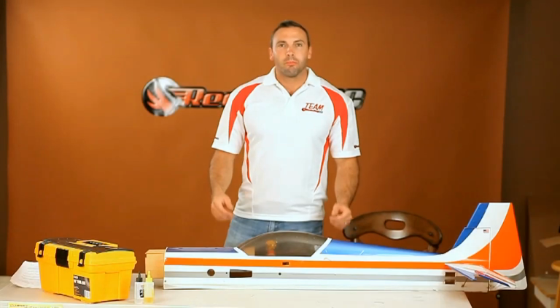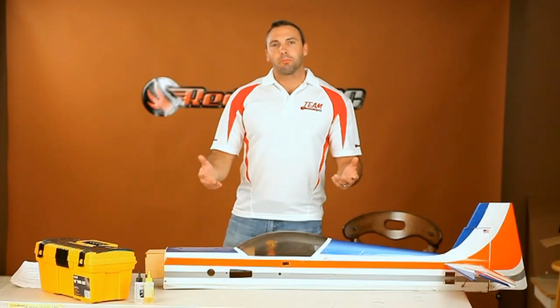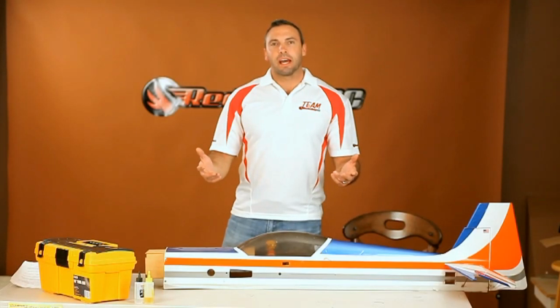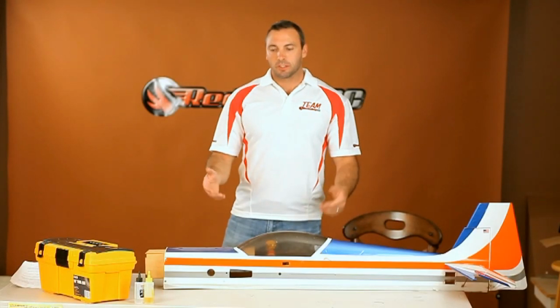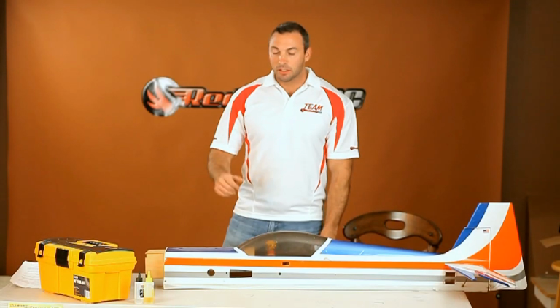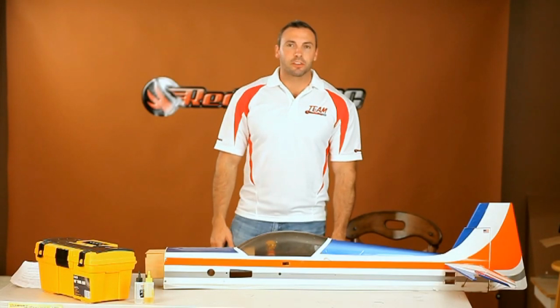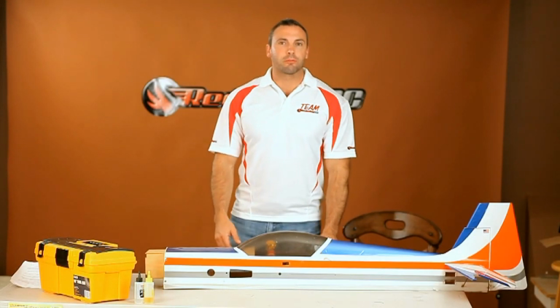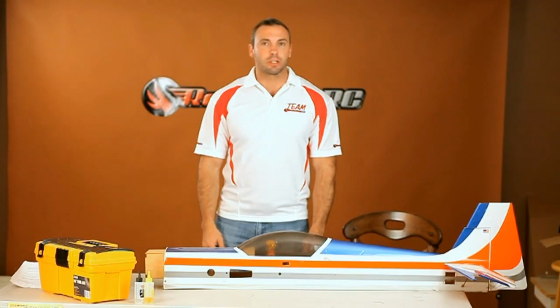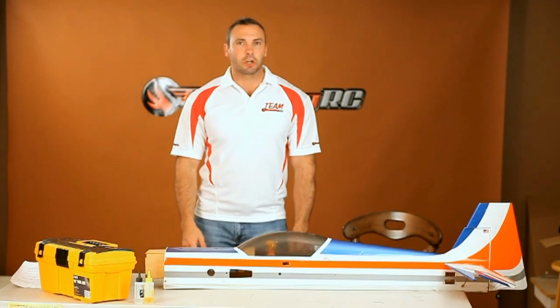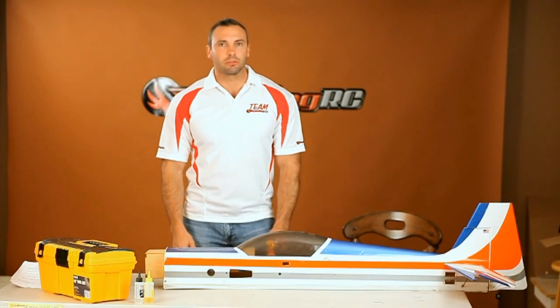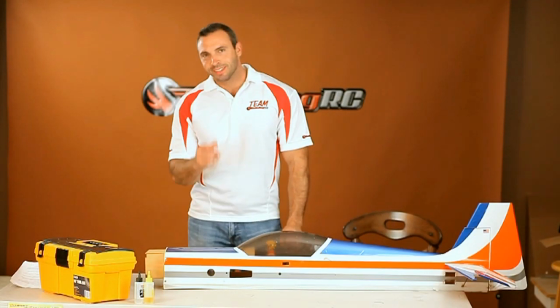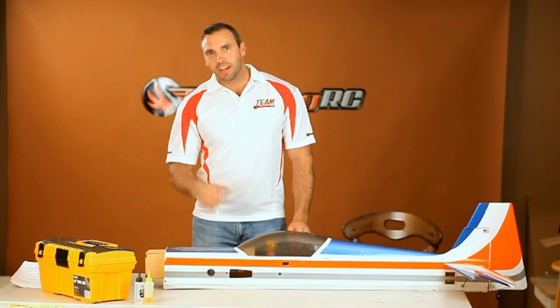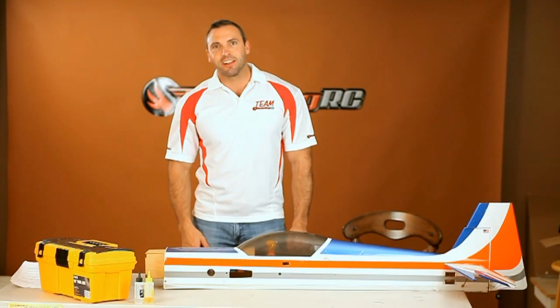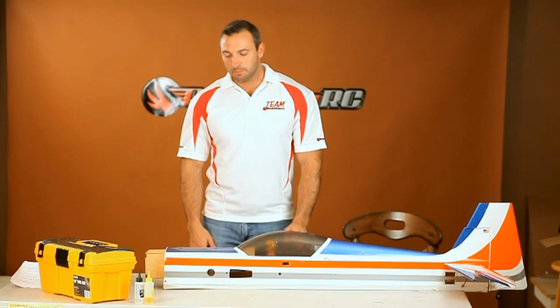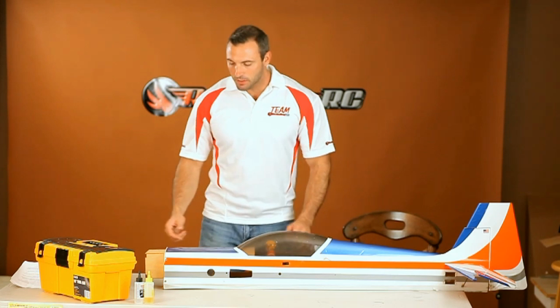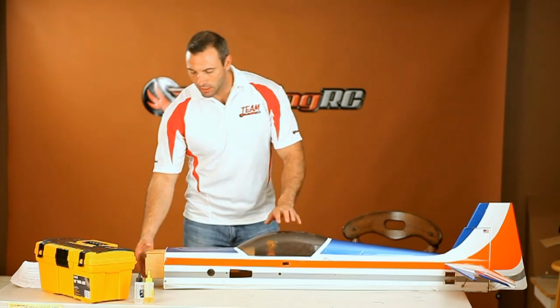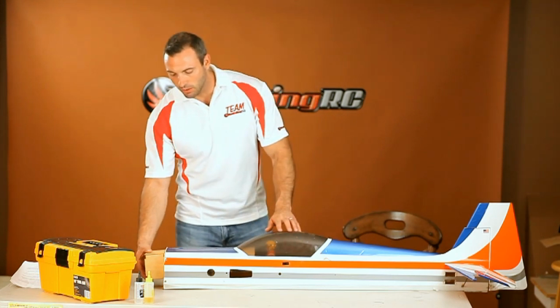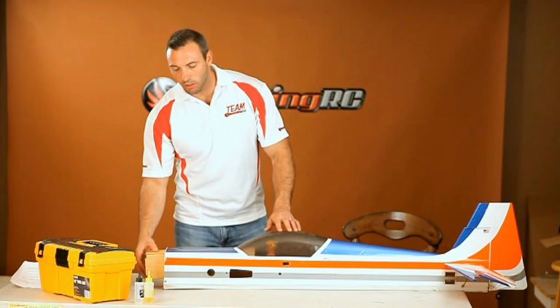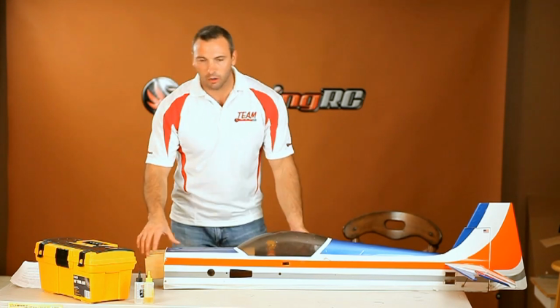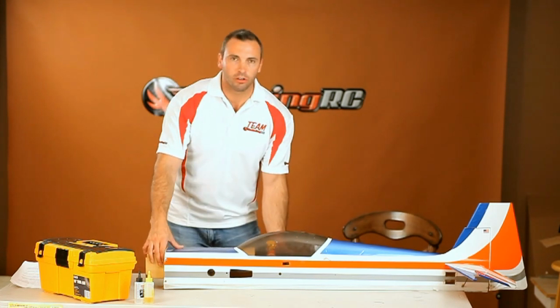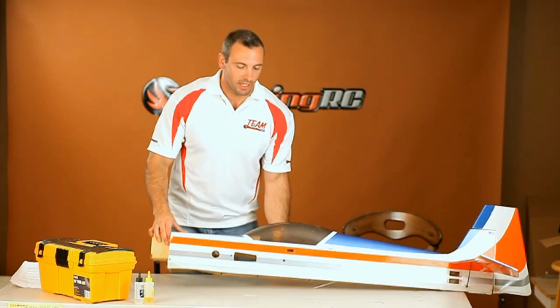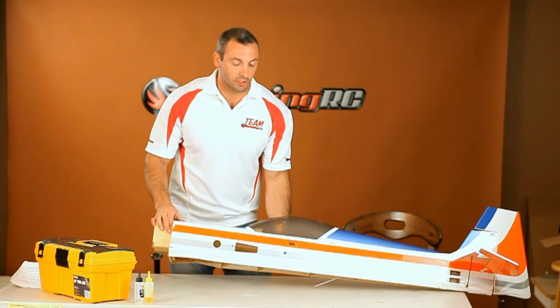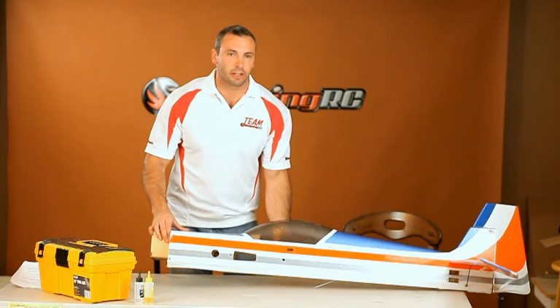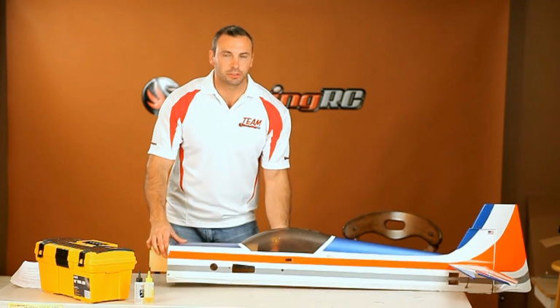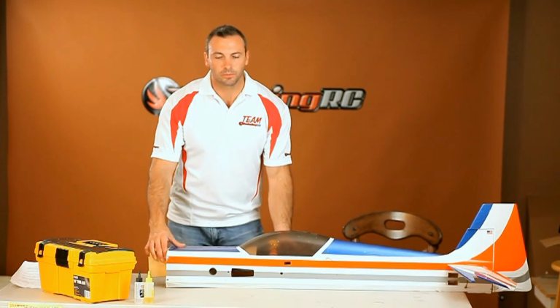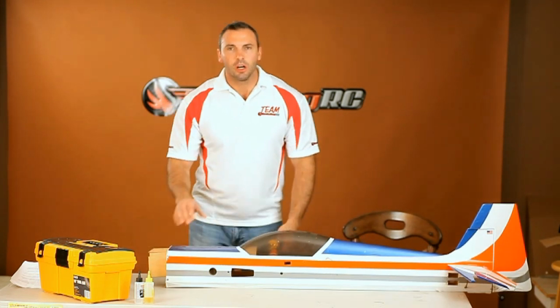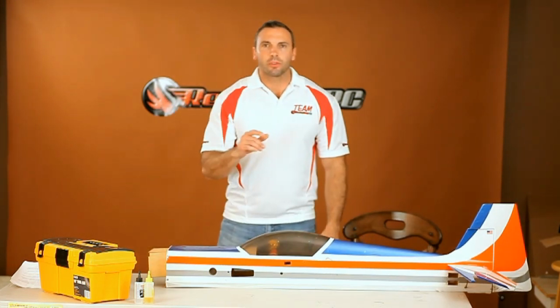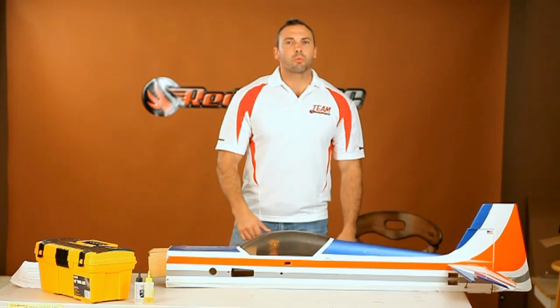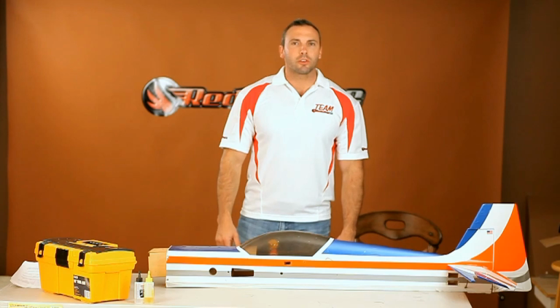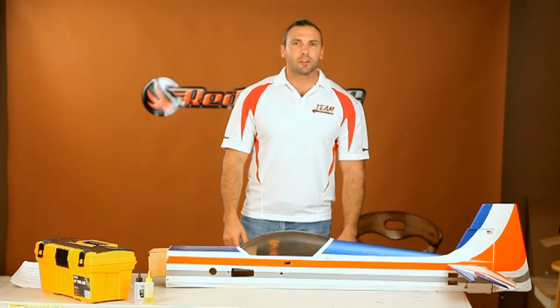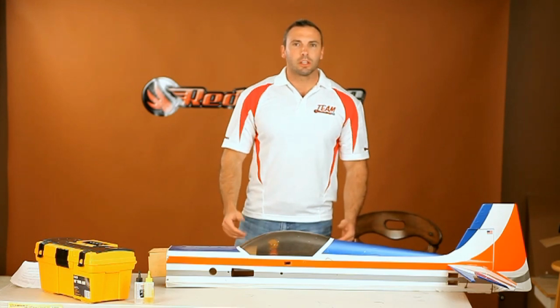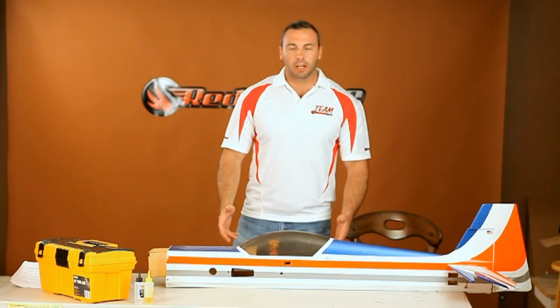My good buddy Alex volunteered this plane for this demonstration. Thanks, Alex. As you can see, it needs a little work on the firewall and on the undercarriage. Oh, there is one other thing you're going to need that I forgot.